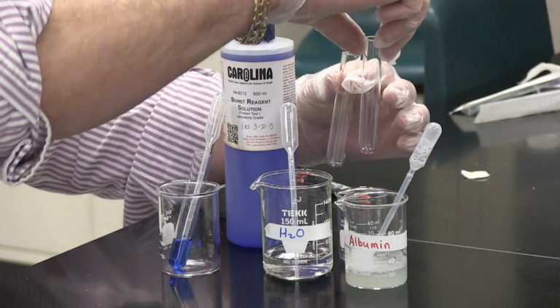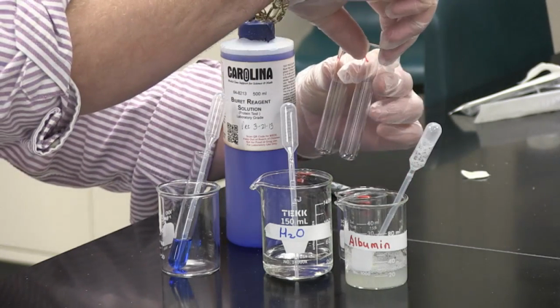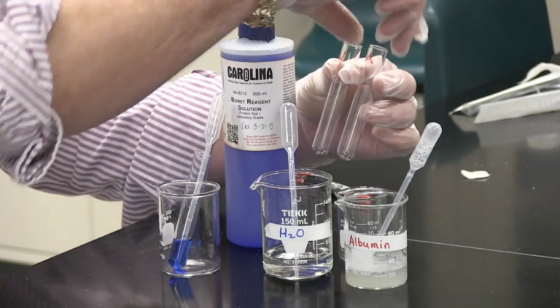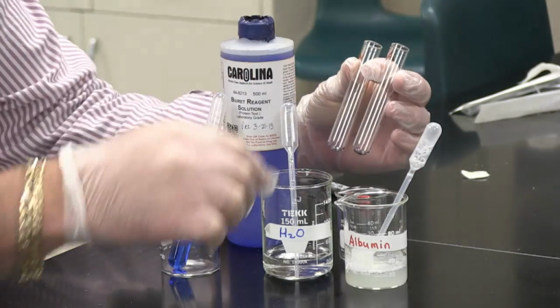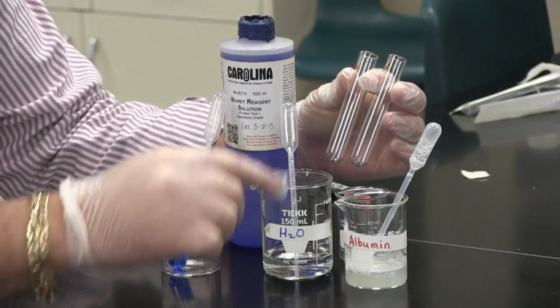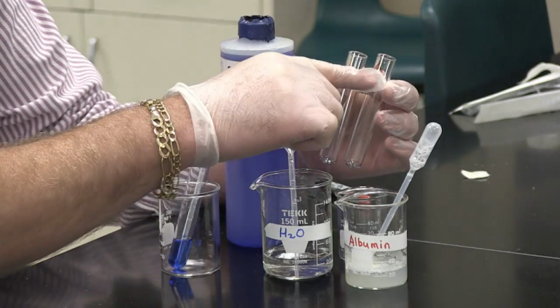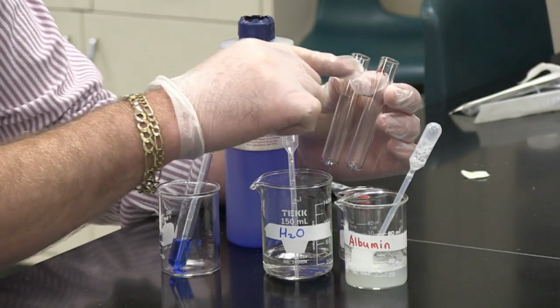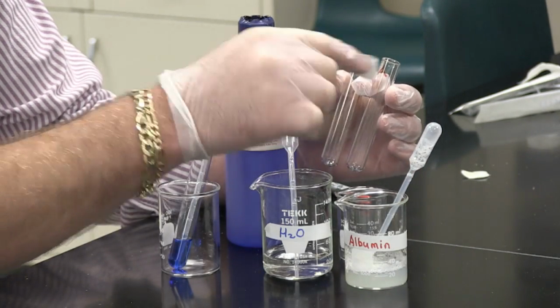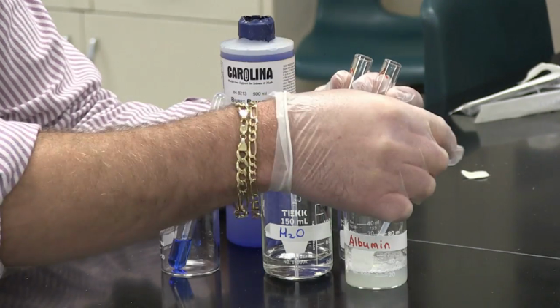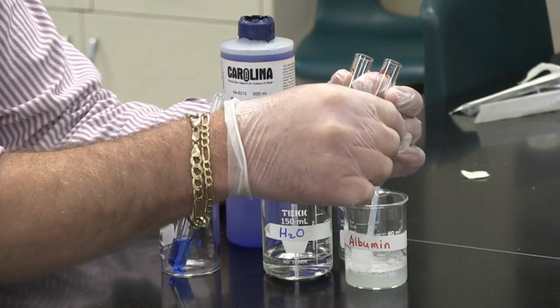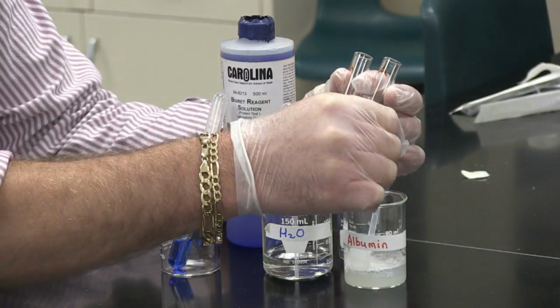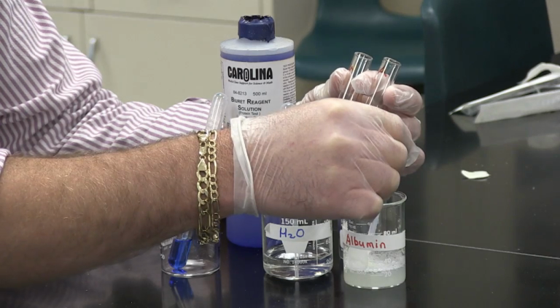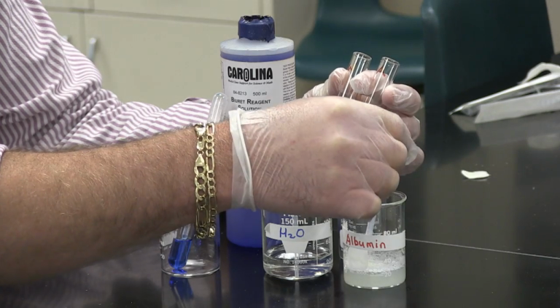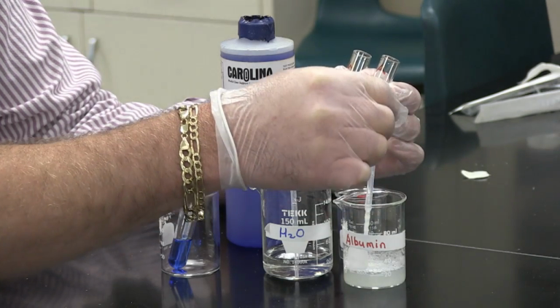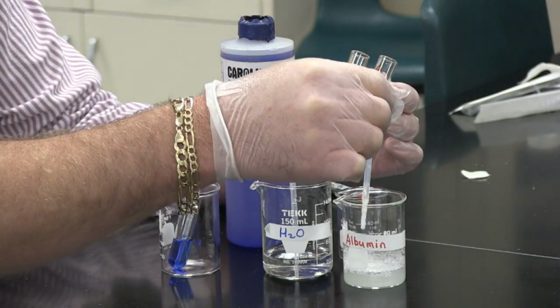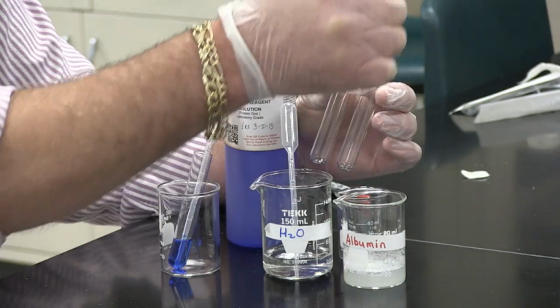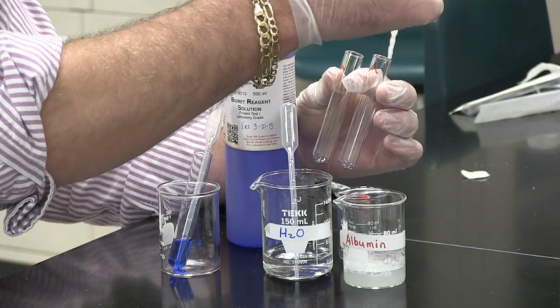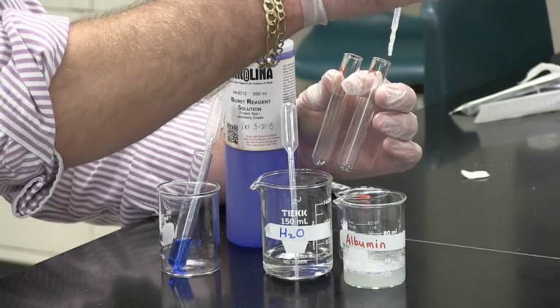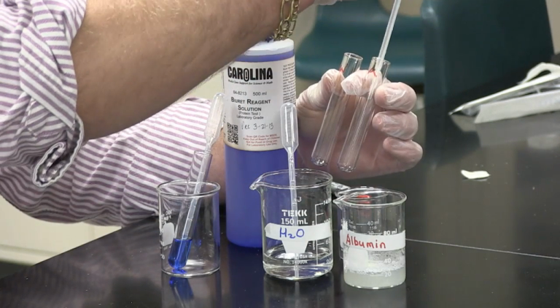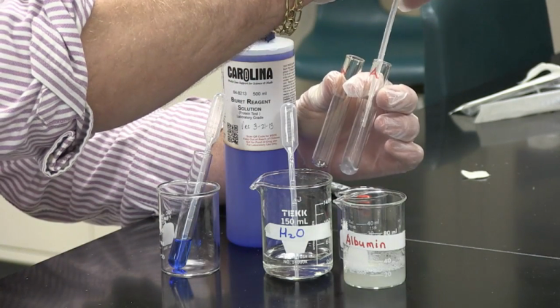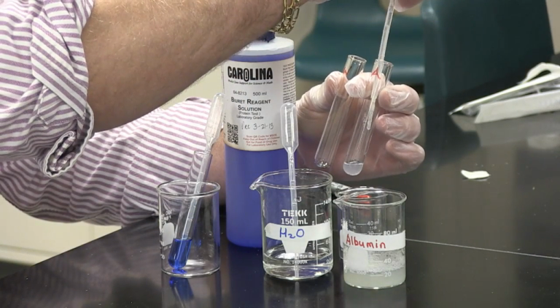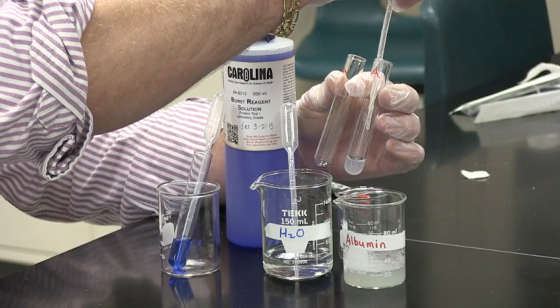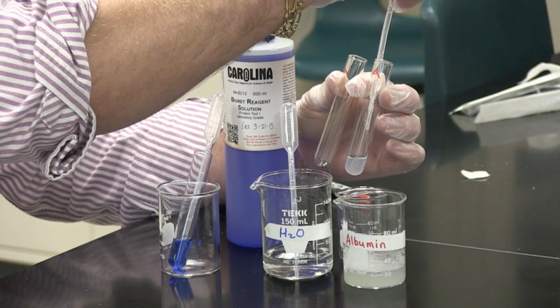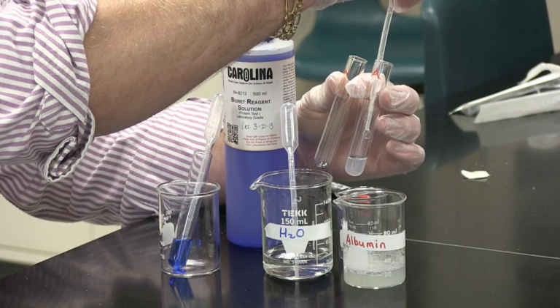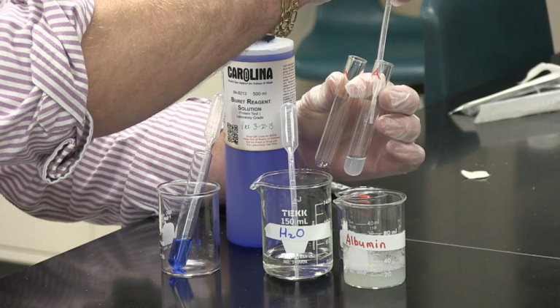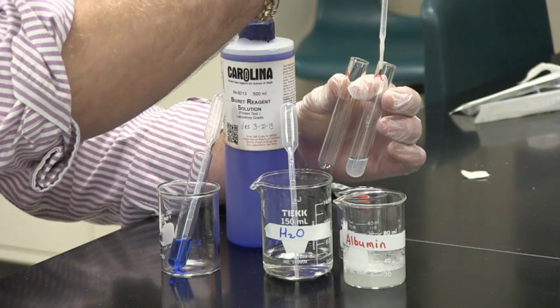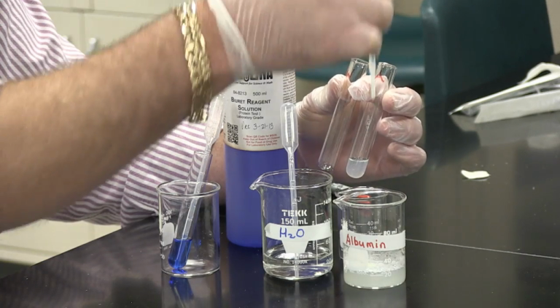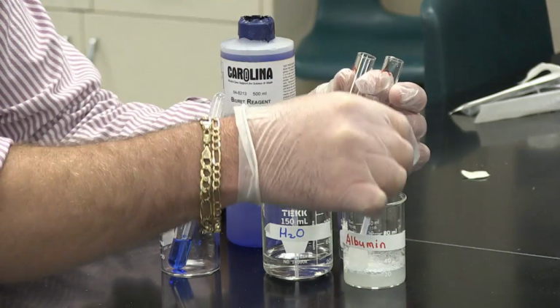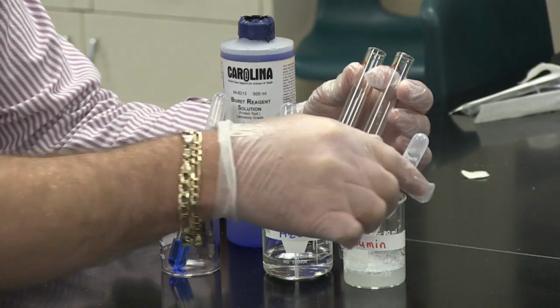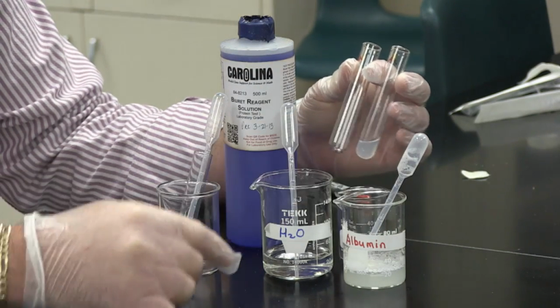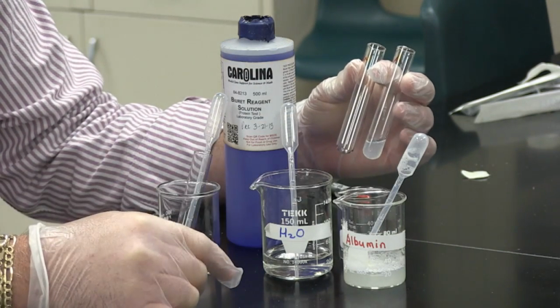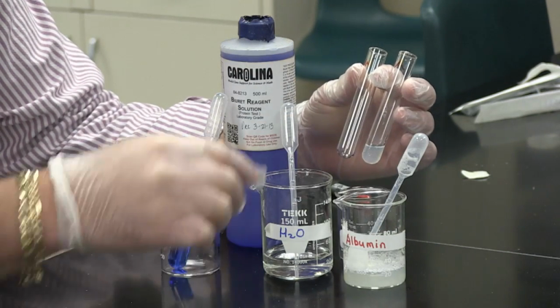I have two test tubes — one marked with an A and one marked with a W. In the test tube marked with an A, I am going to put in one dropper full of an albumin solution.